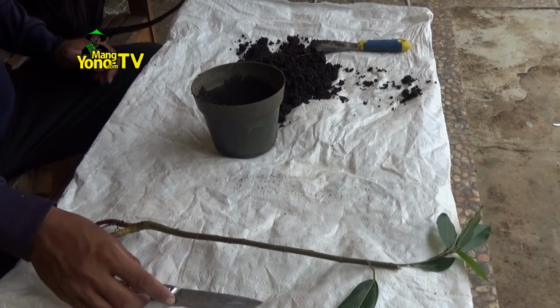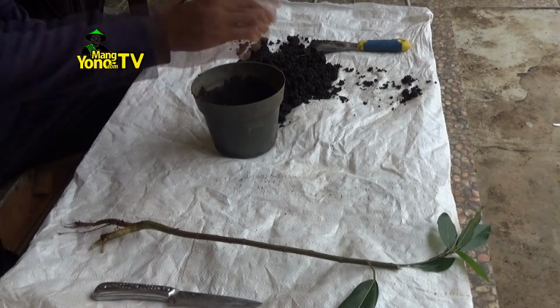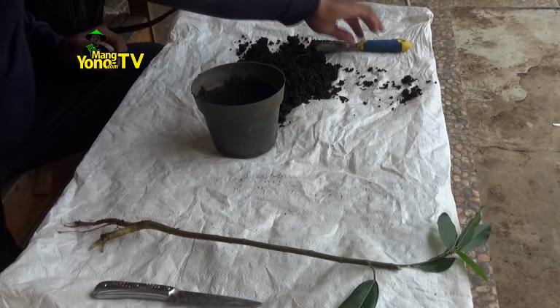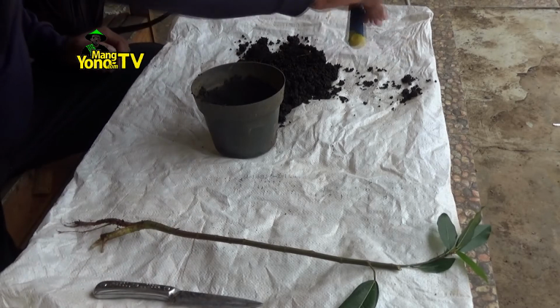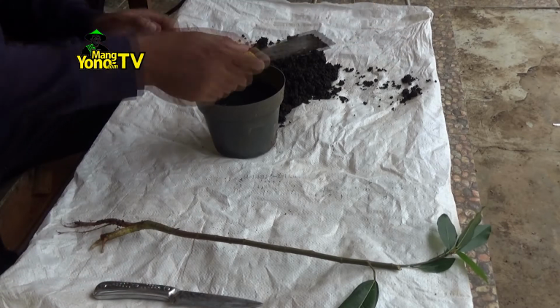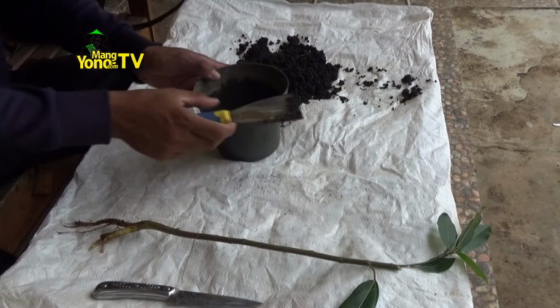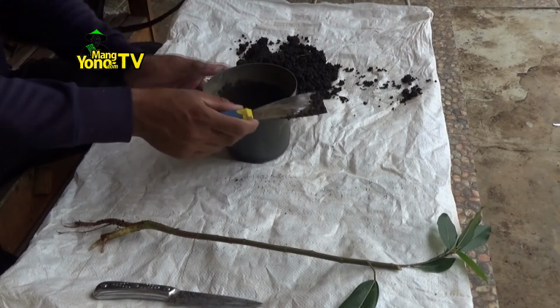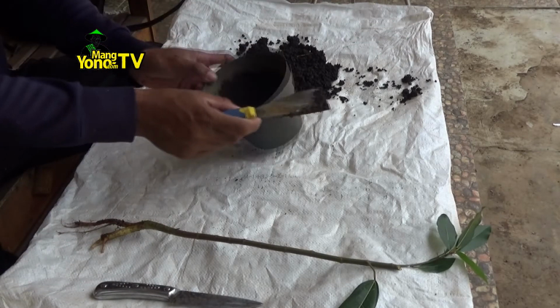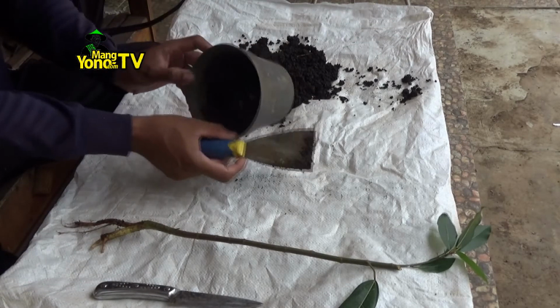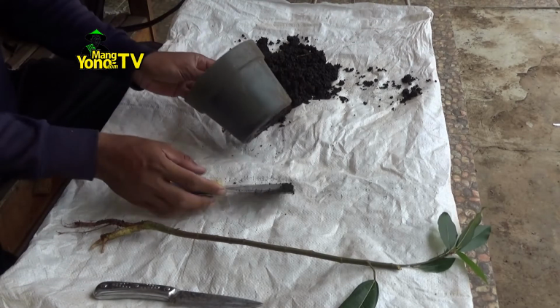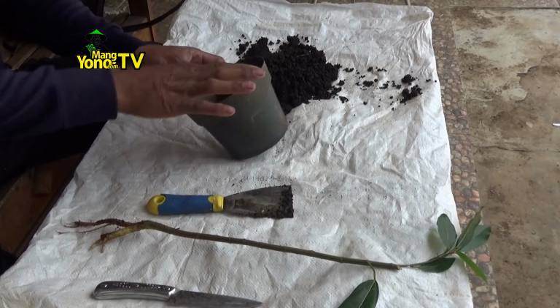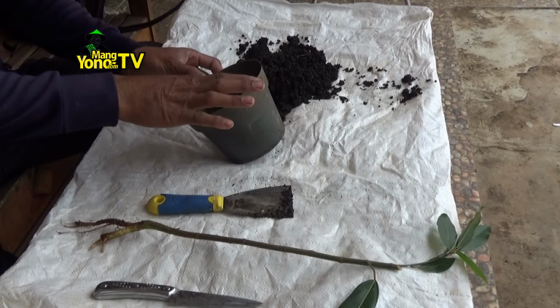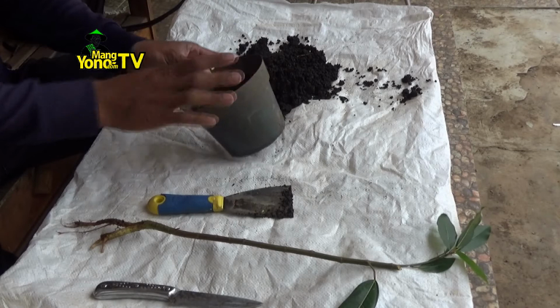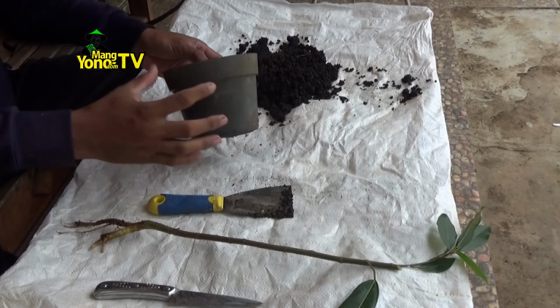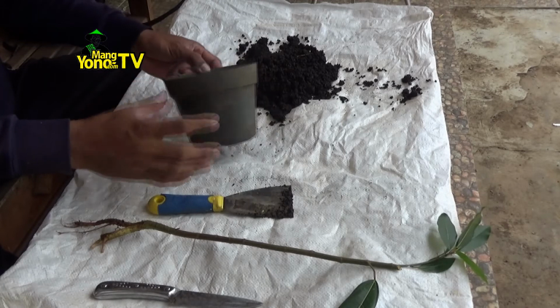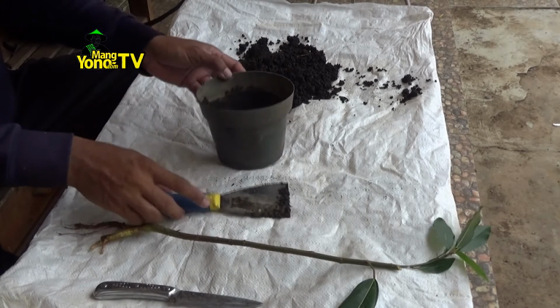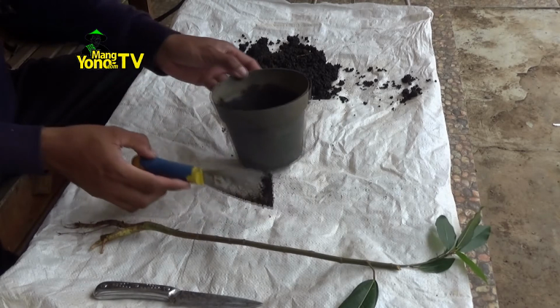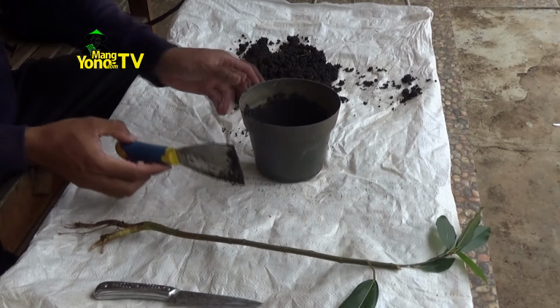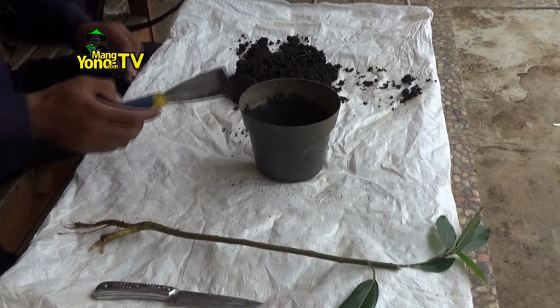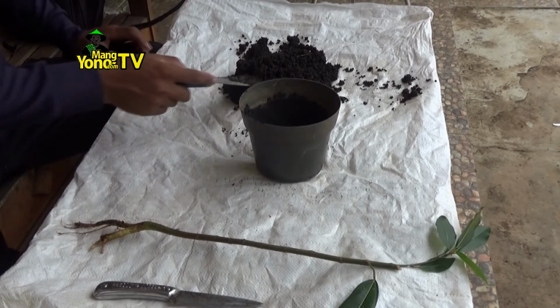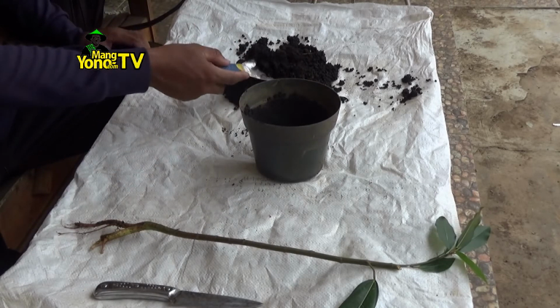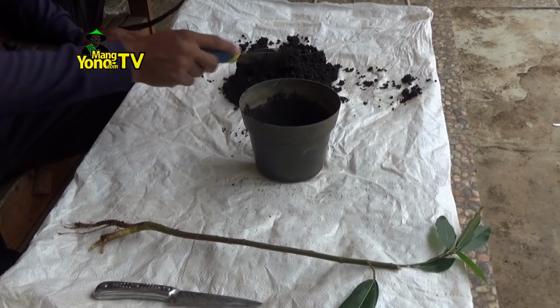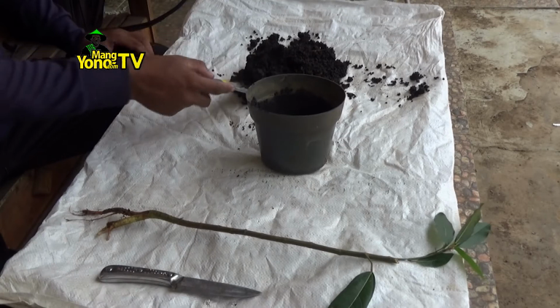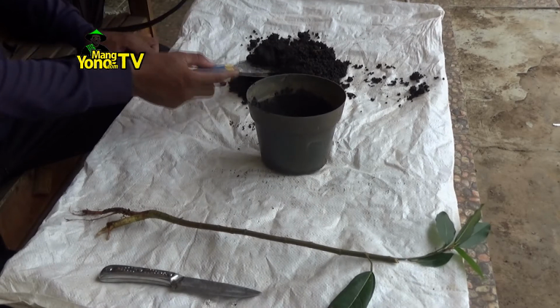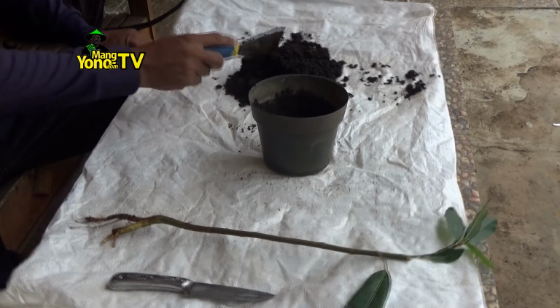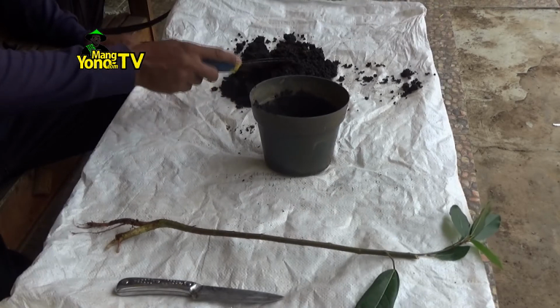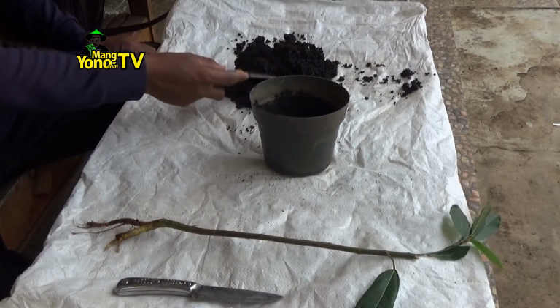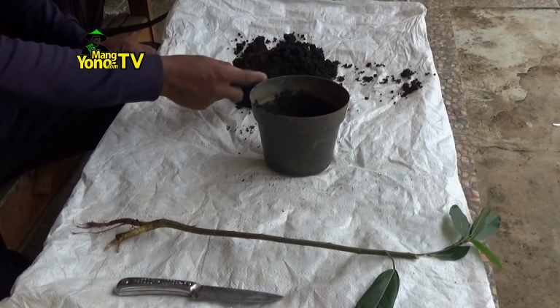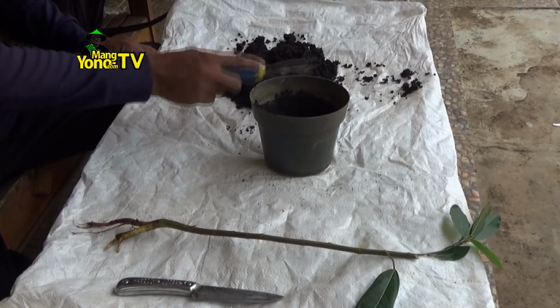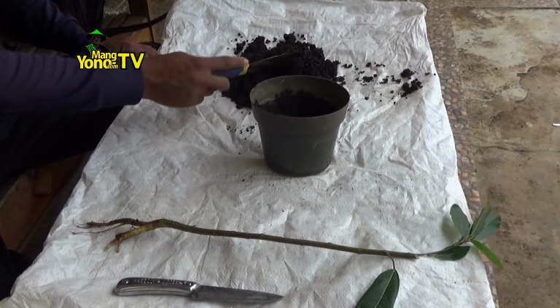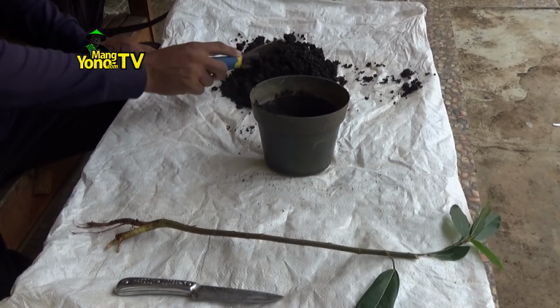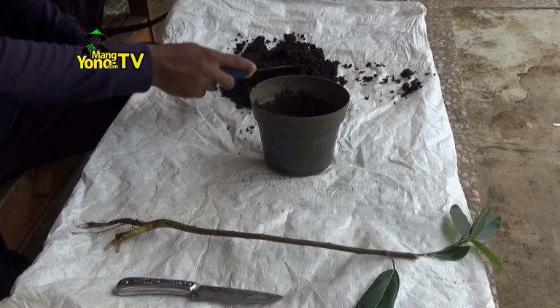Siapkan pot. Saya menggunakan pot diameter 10 cm. Media tanam: arang sekam padi, campur tanah sampai merata, perbandingan 1 banding 1. (Prepare a pot. I am using a pot with a 10 cm diameter. Growing medium: rice husk charcoal, mixed with soil until even, ratio 1 to 1.)